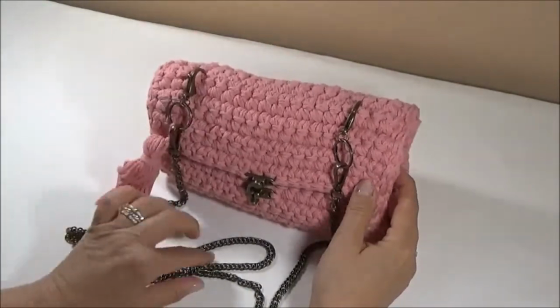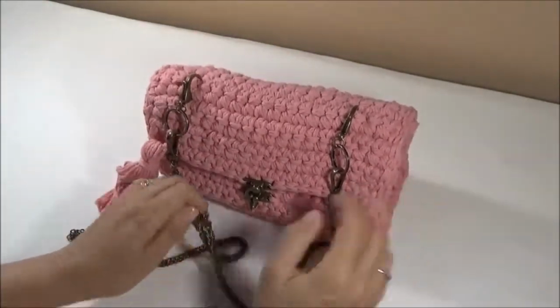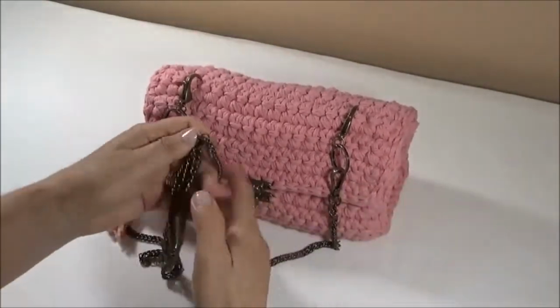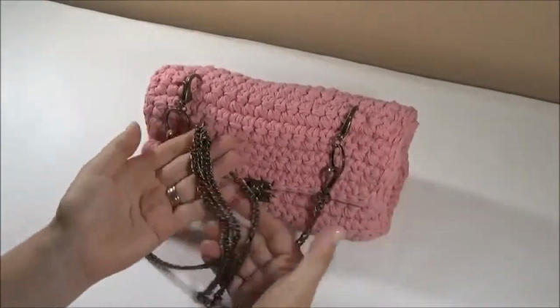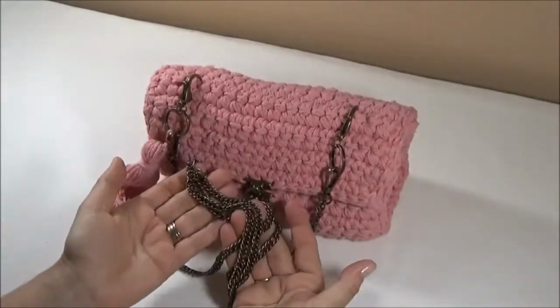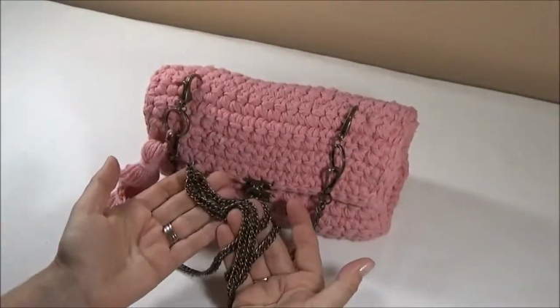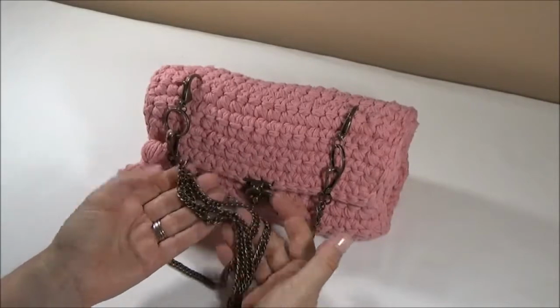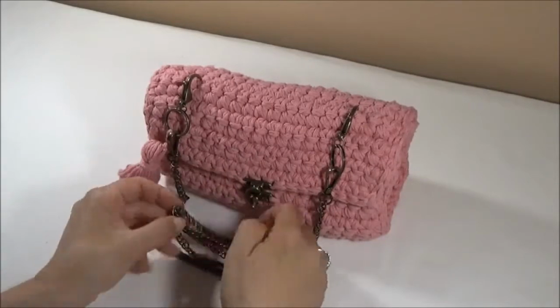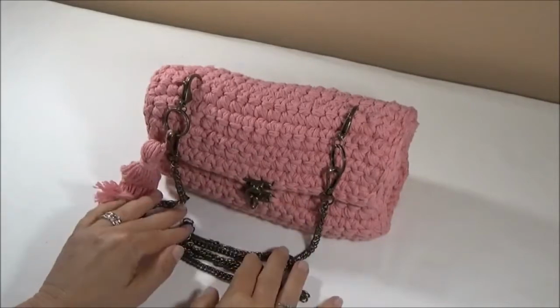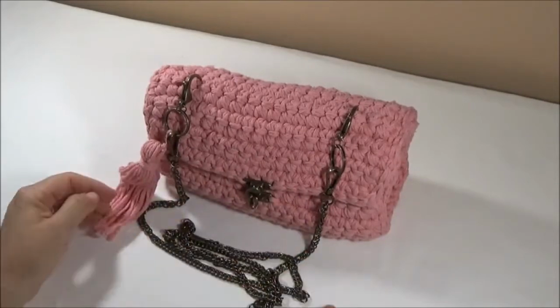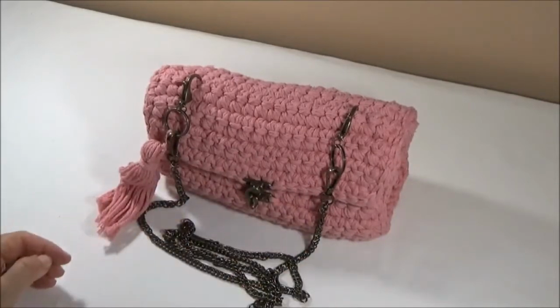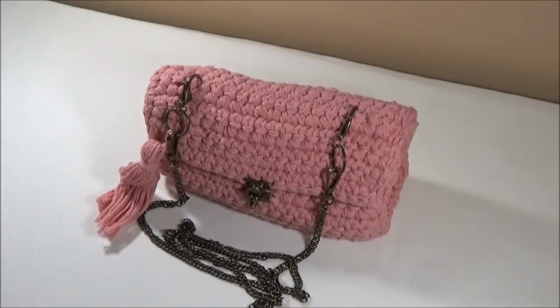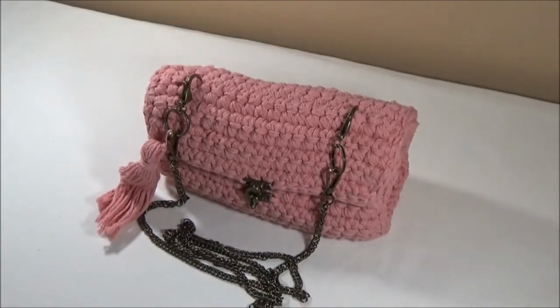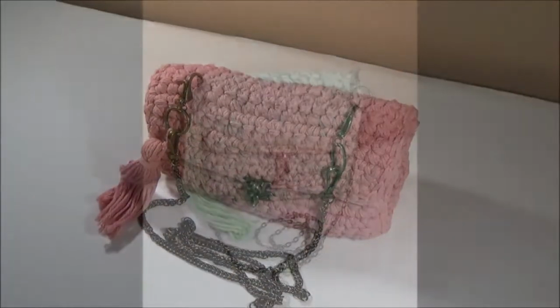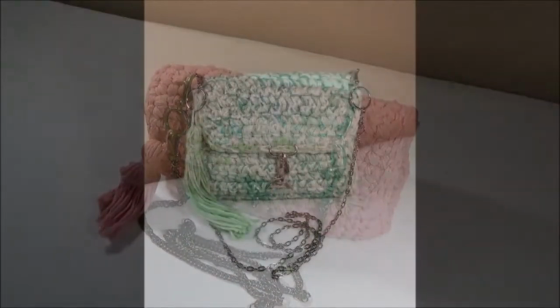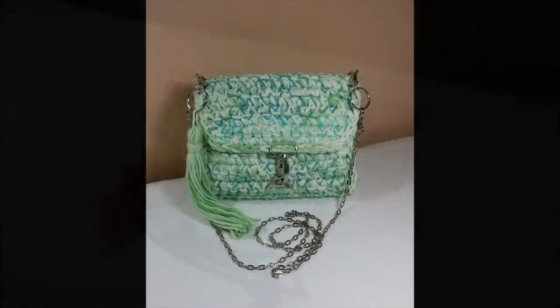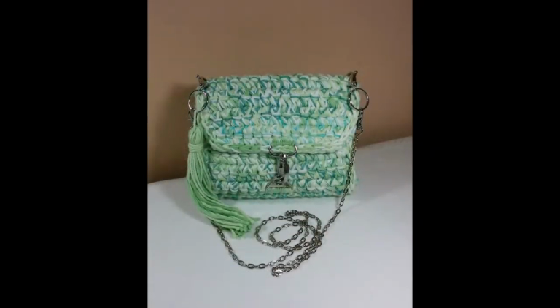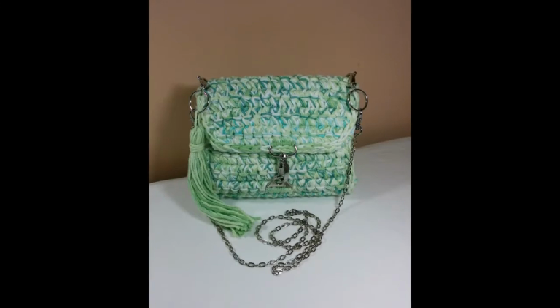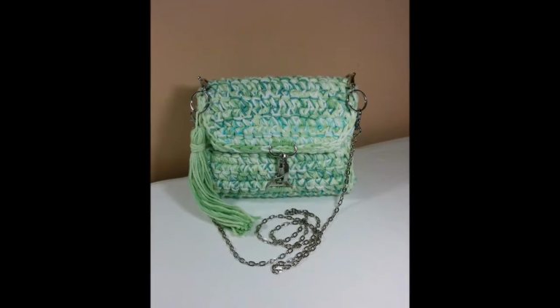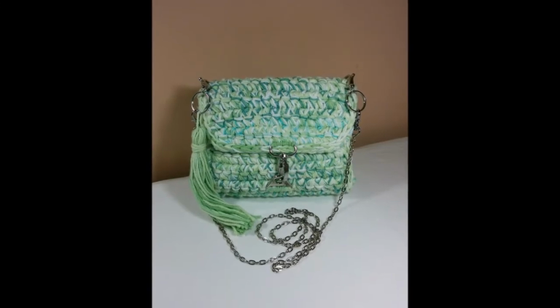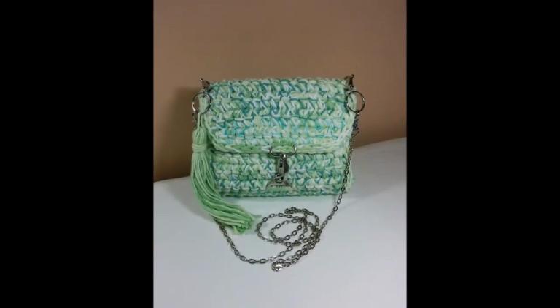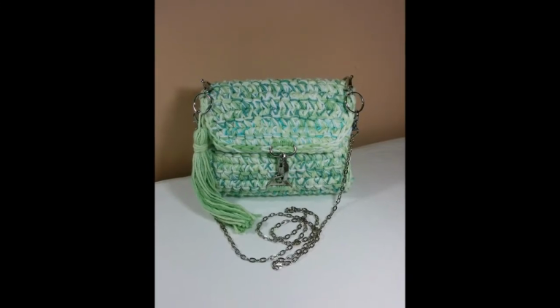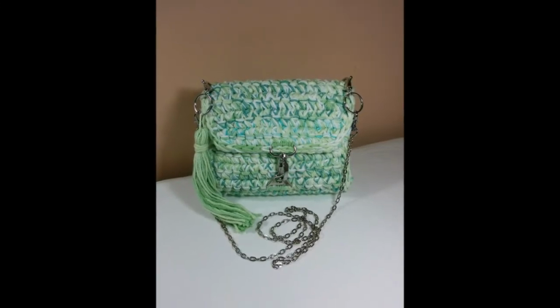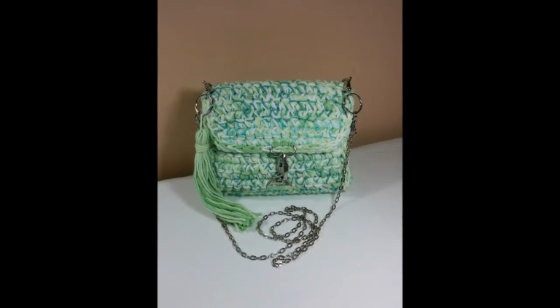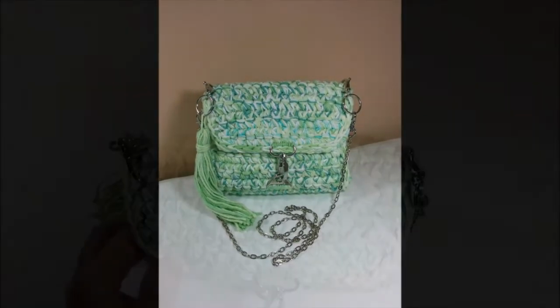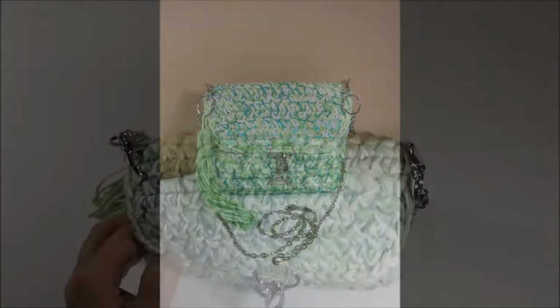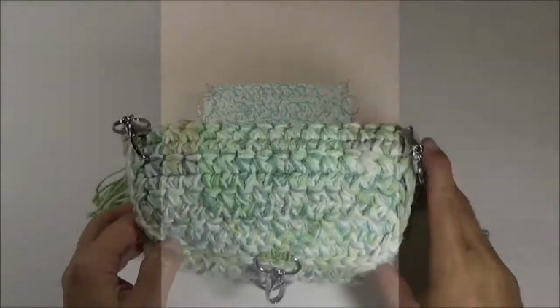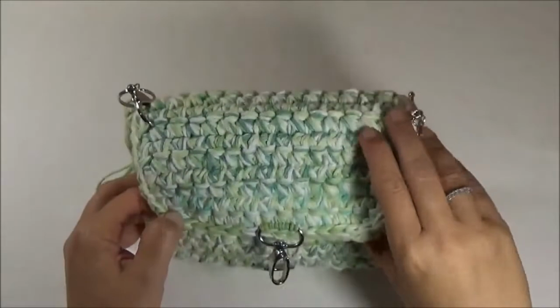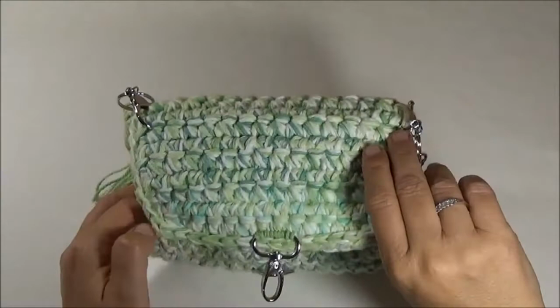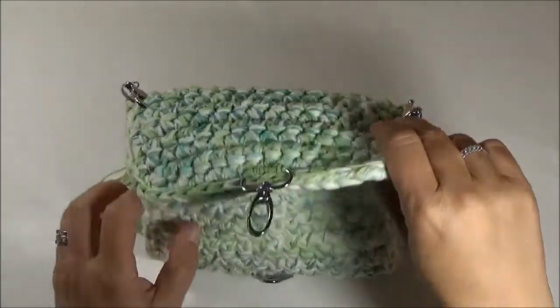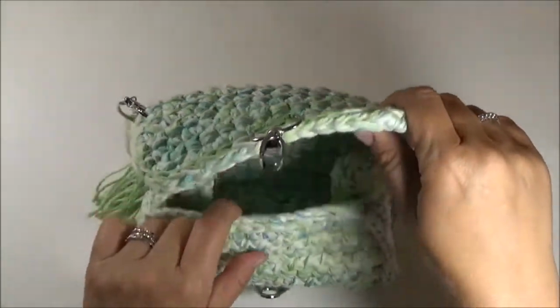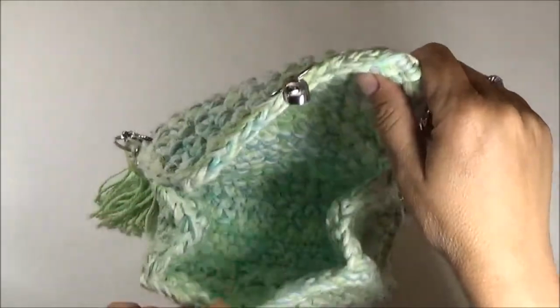This iron chain is about 48 inches for a crossbody fit. This water green purse is a mixture of 3 yarns. For all of these purses, I used 4 strands of yarn.